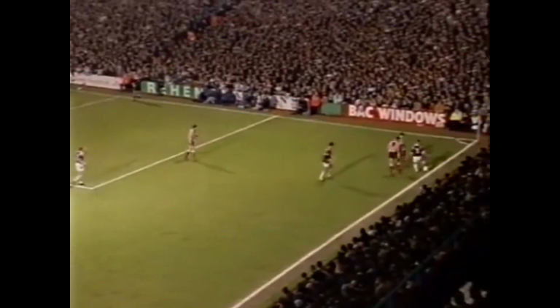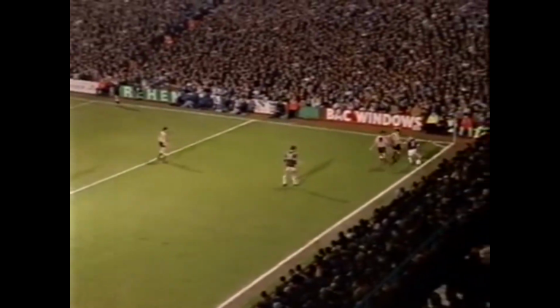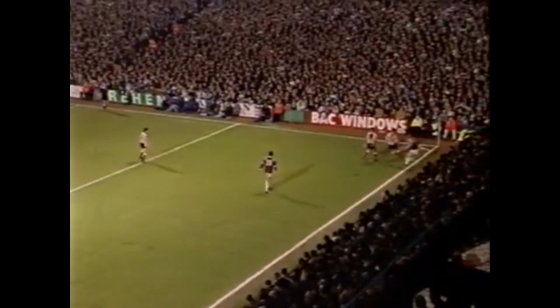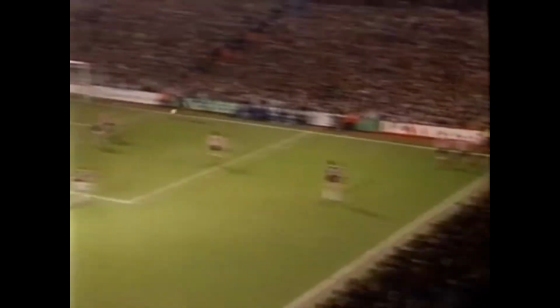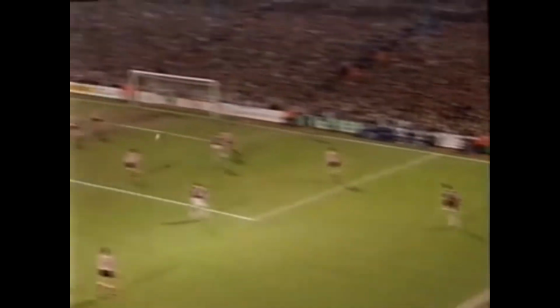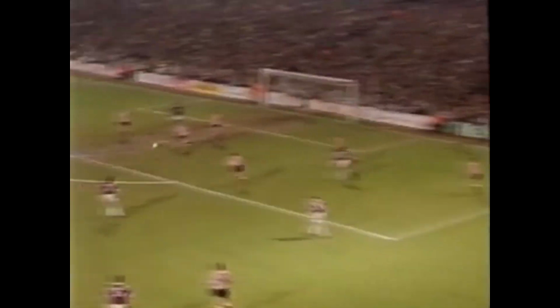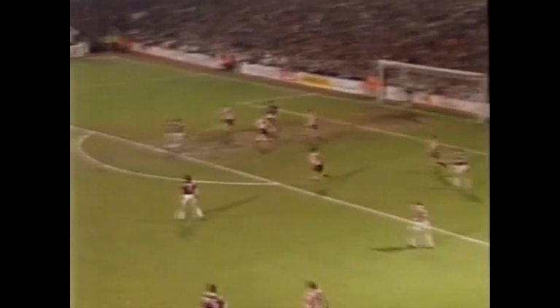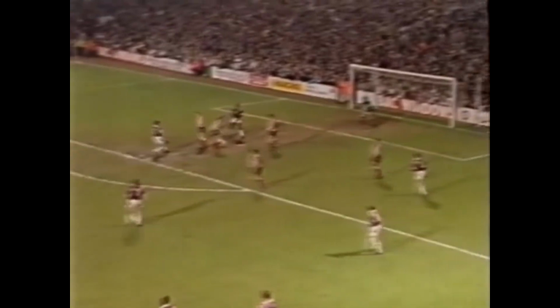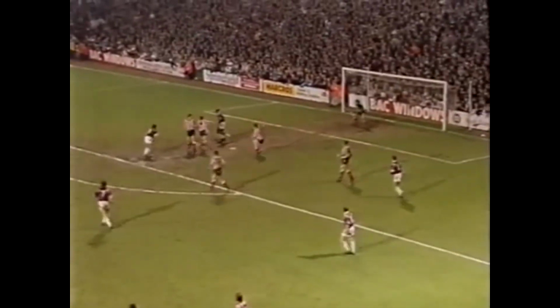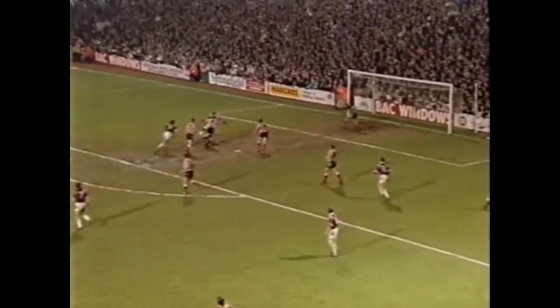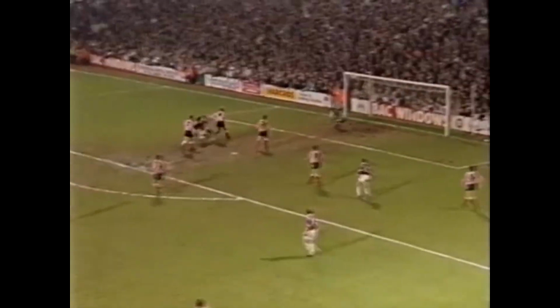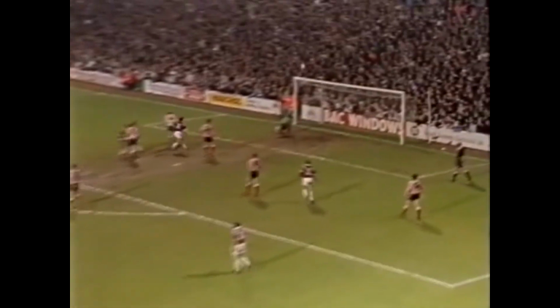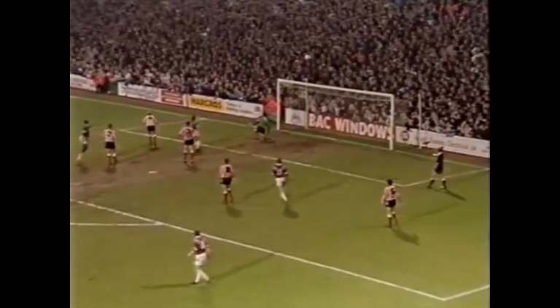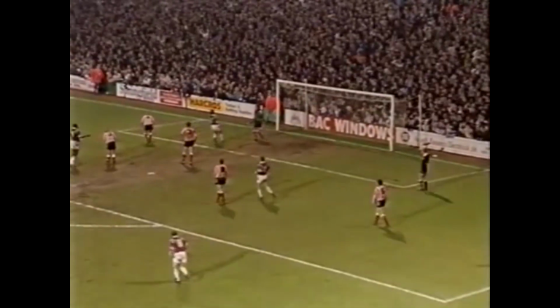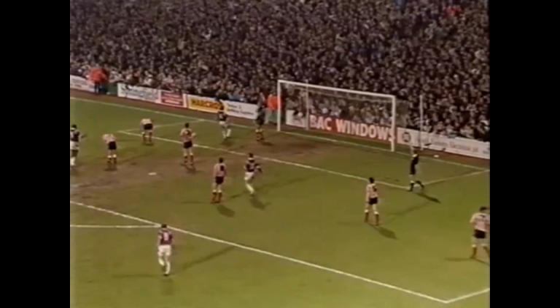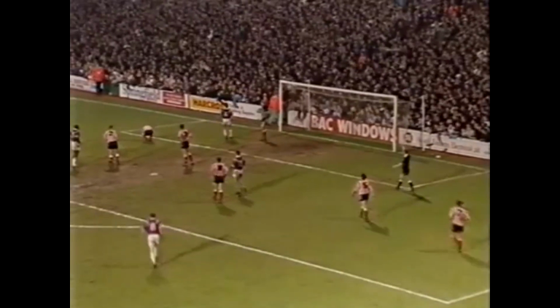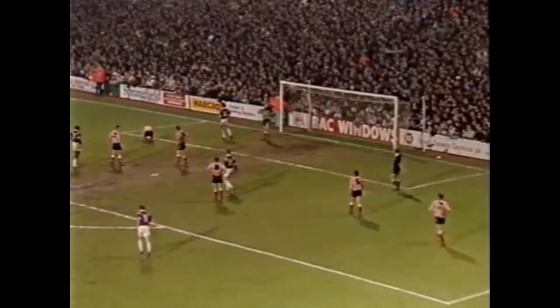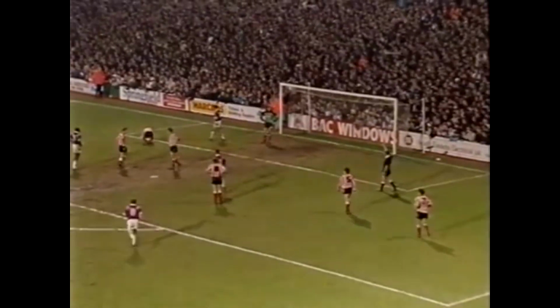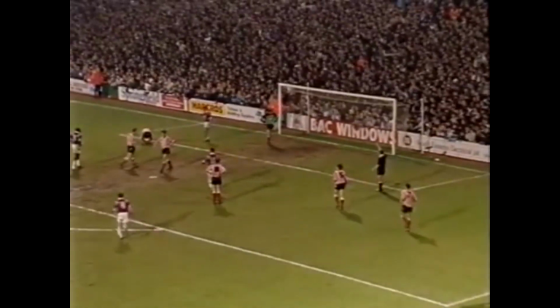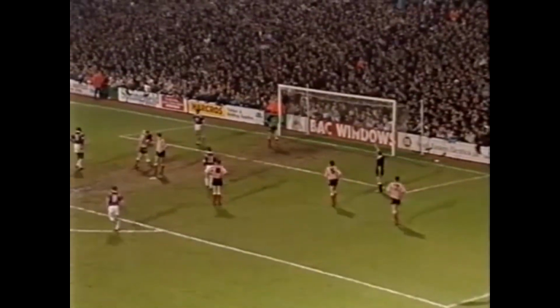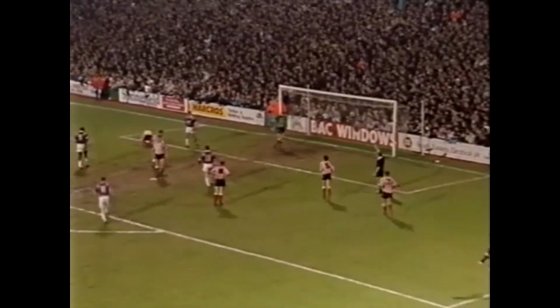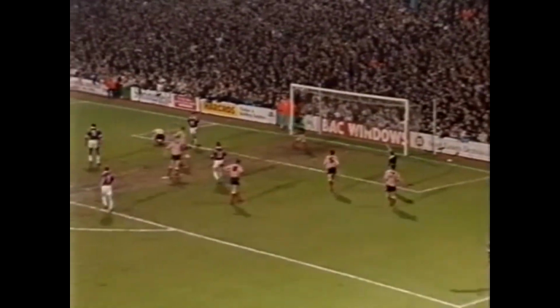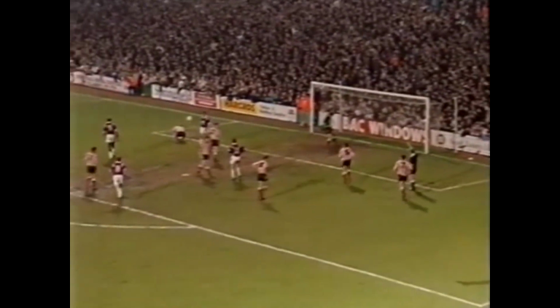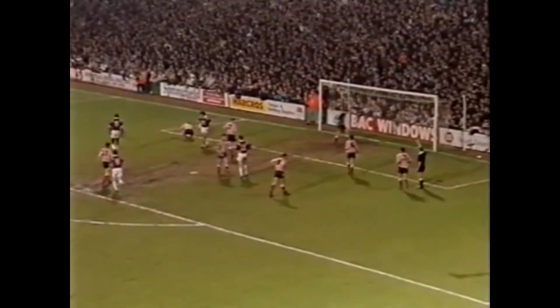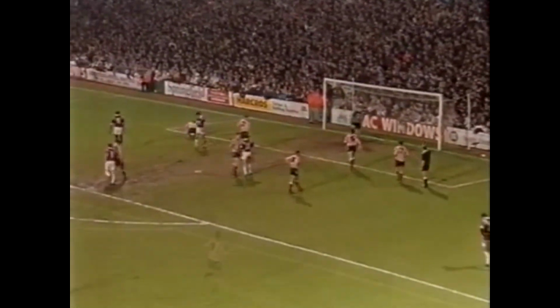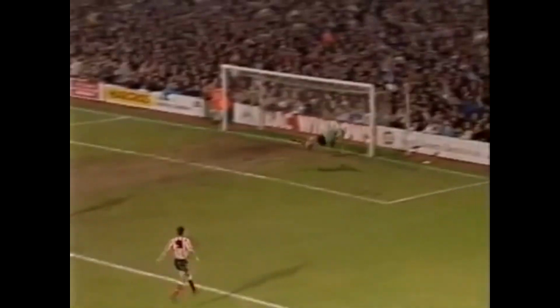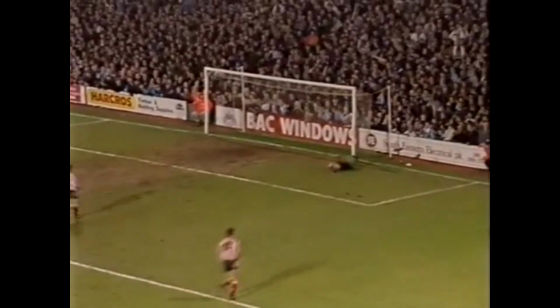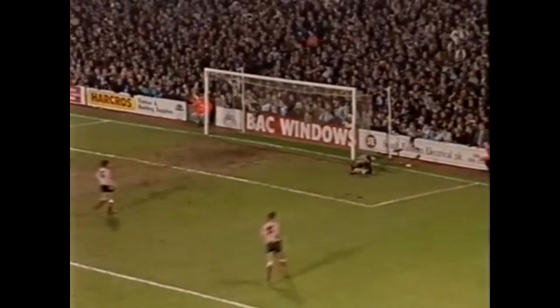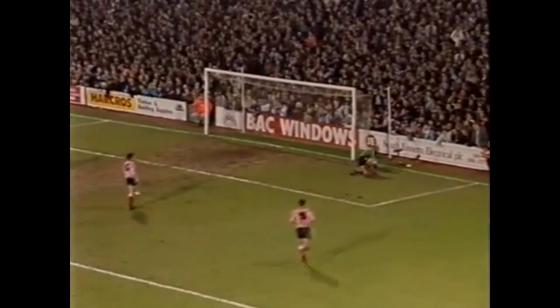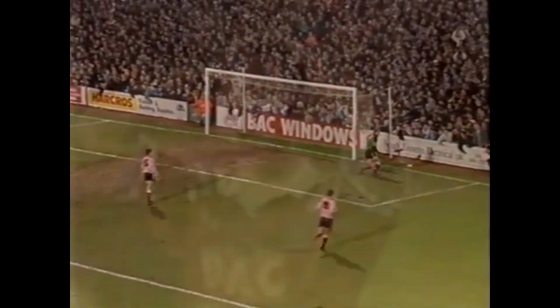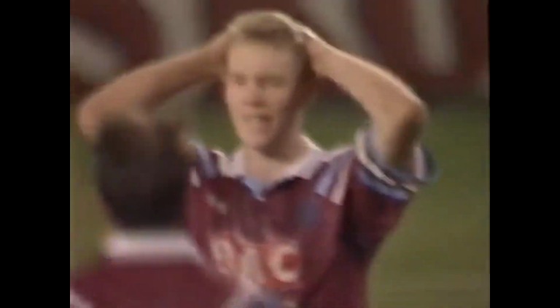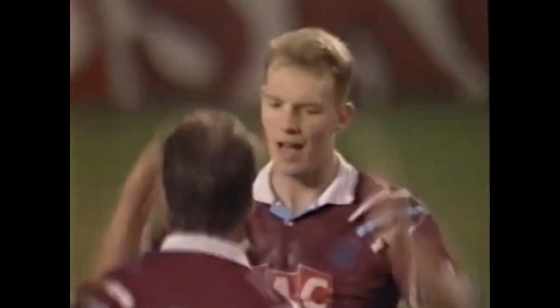Still forward. Right across goal, Atabel shot small. How did he save it? He couldn't have known too much about it. And another fabulous save from Tony Norman.